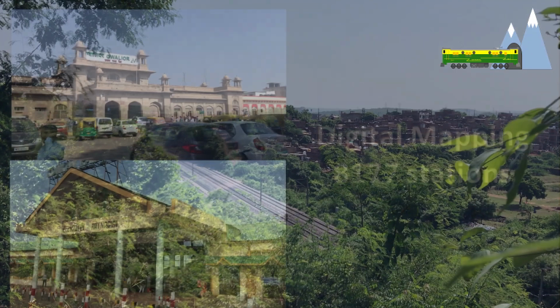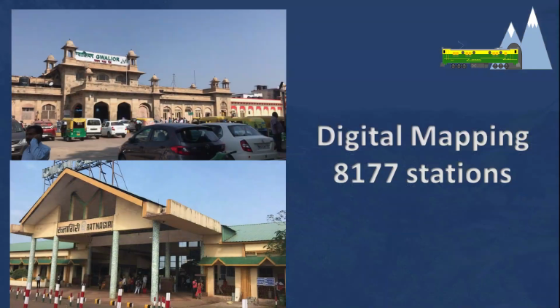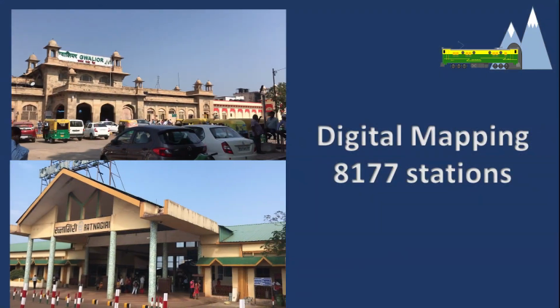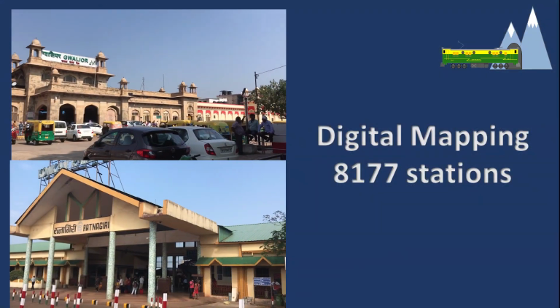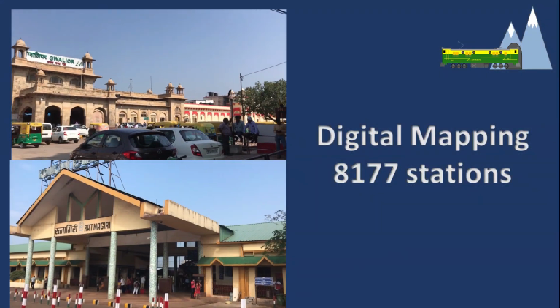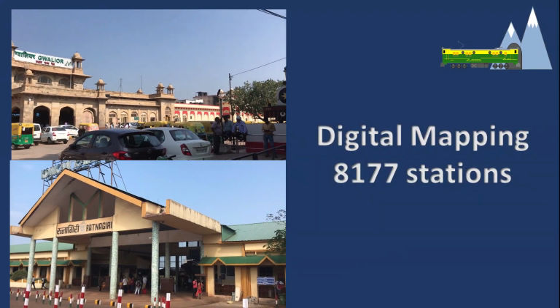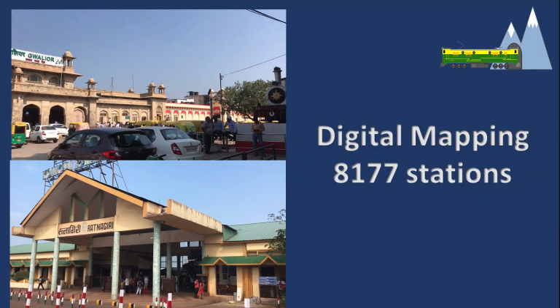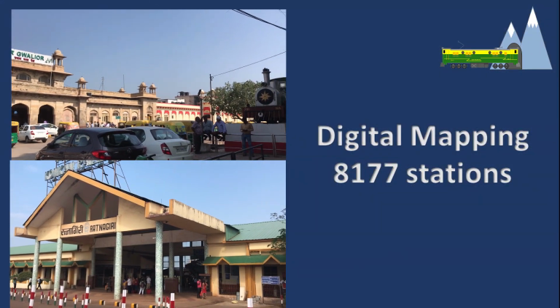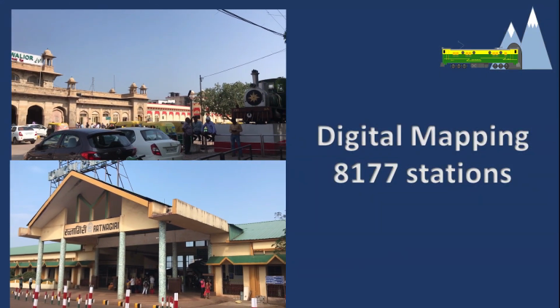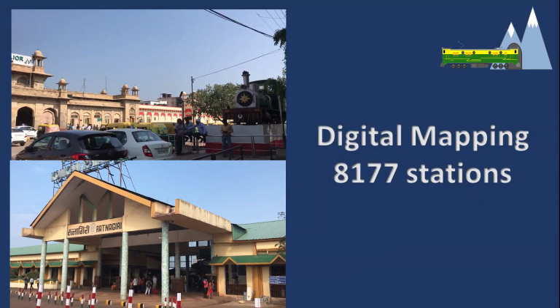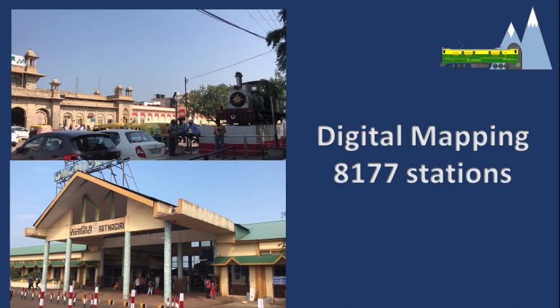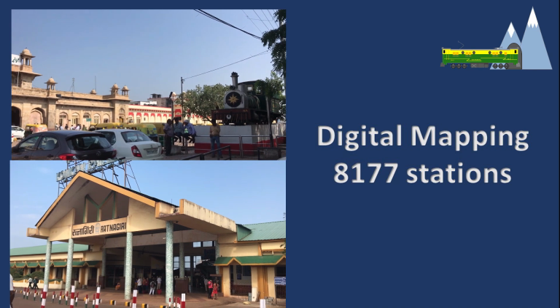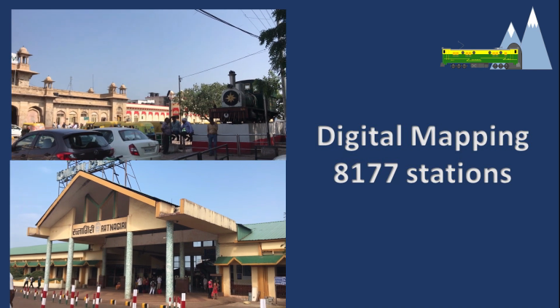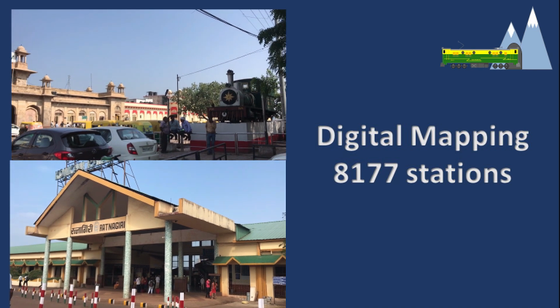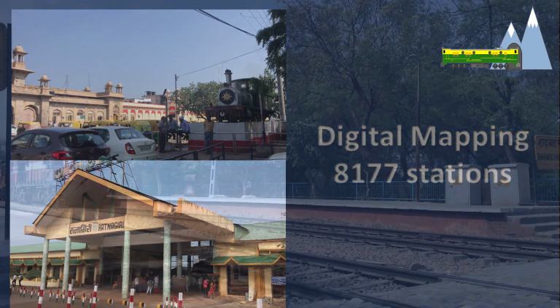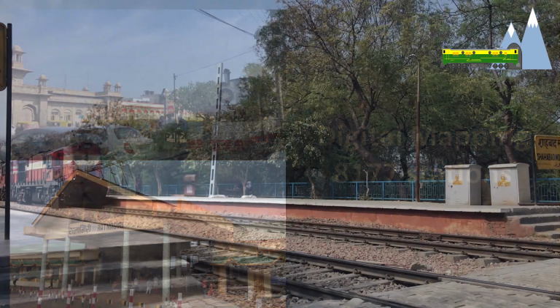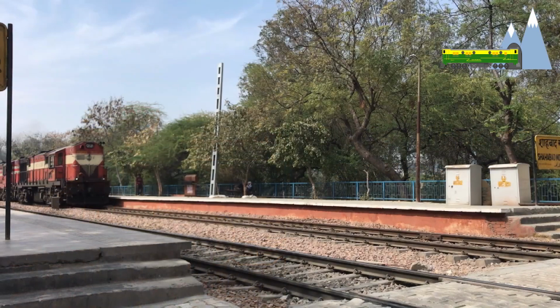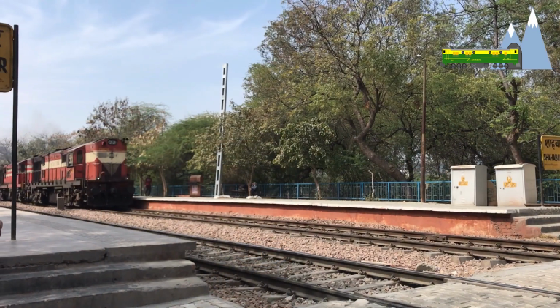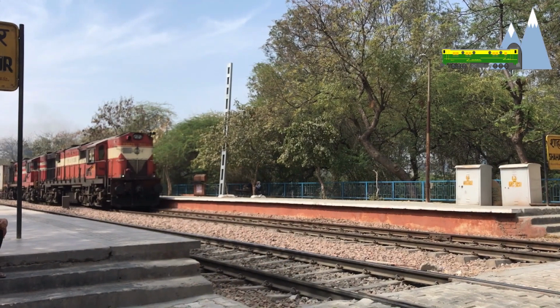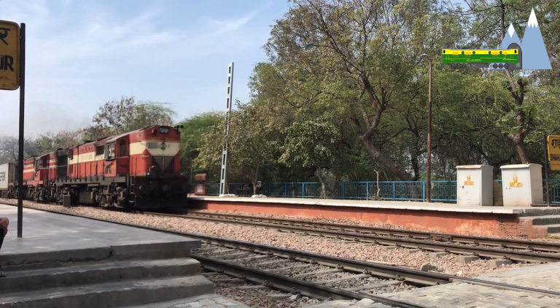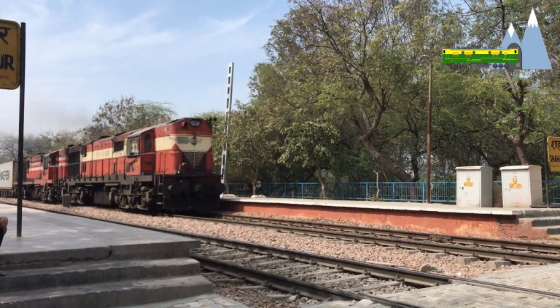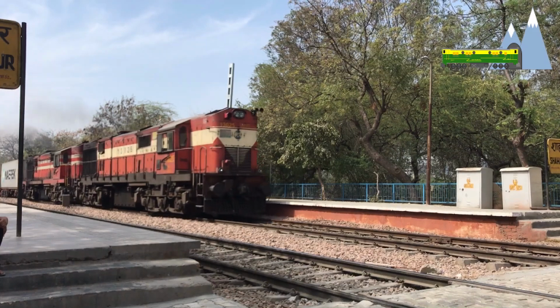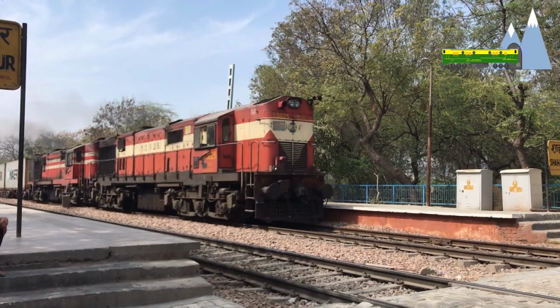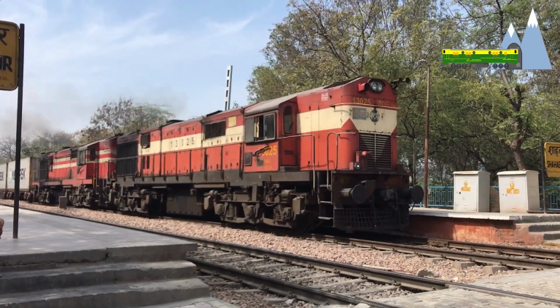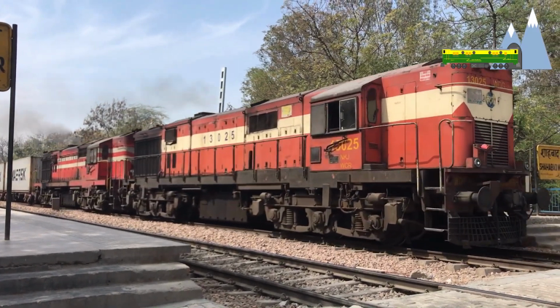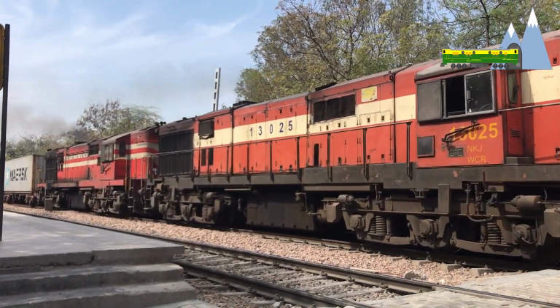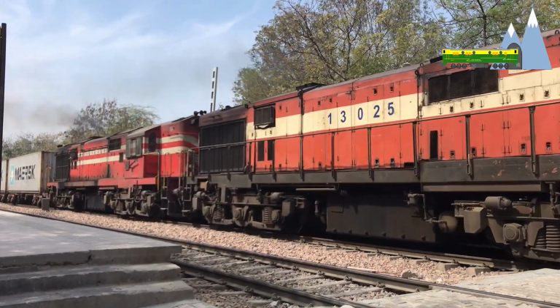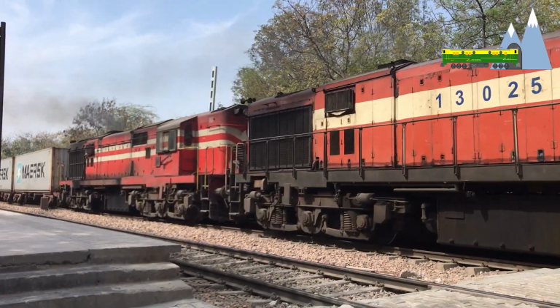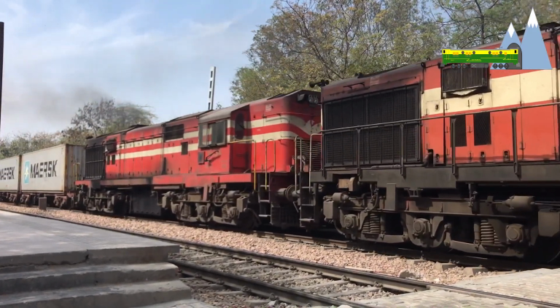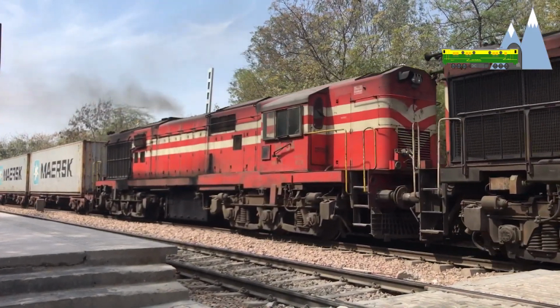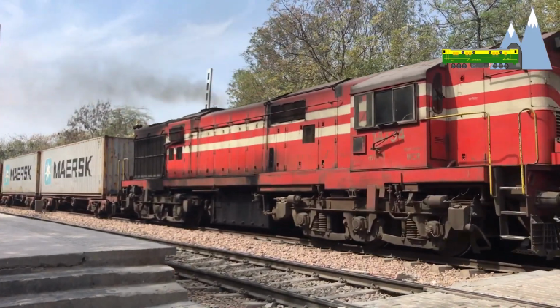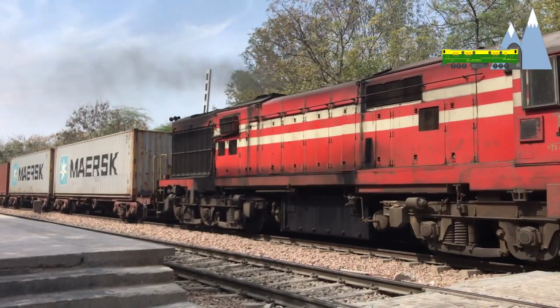Digital mapping of 8,177 stations of Indian Railways has so far been completed. Since the railway control offices are now computerized, the system can also be utilized for tracking freight trains.